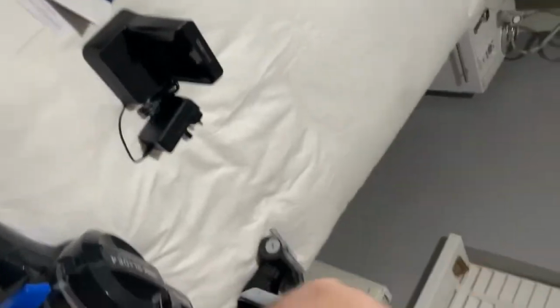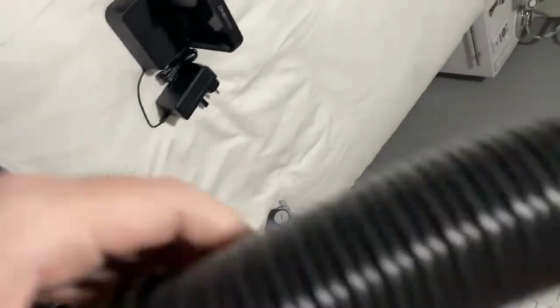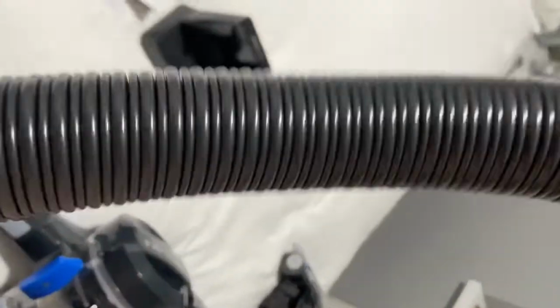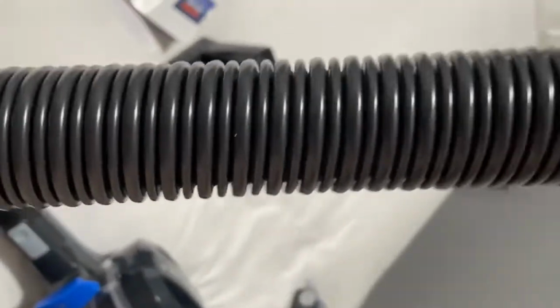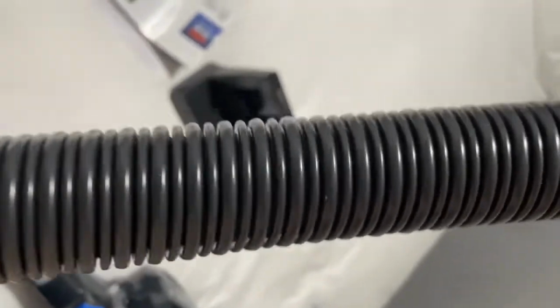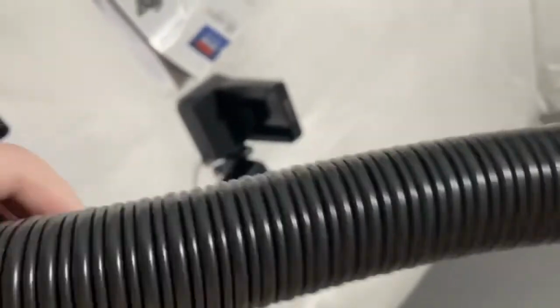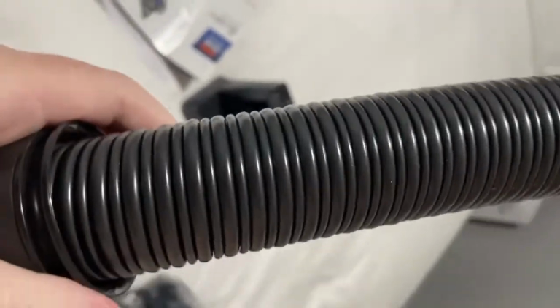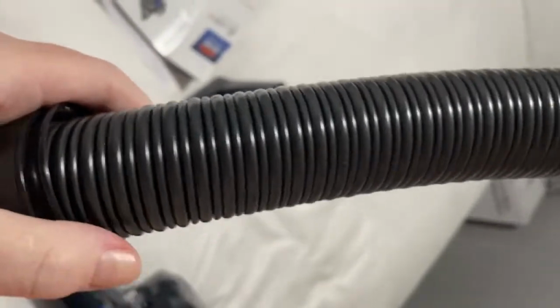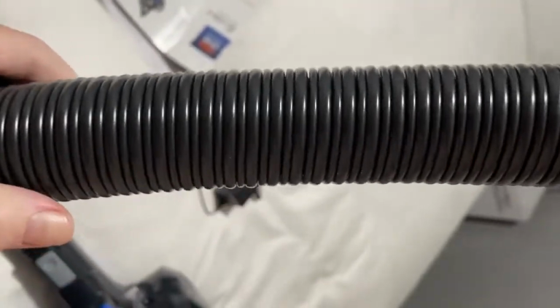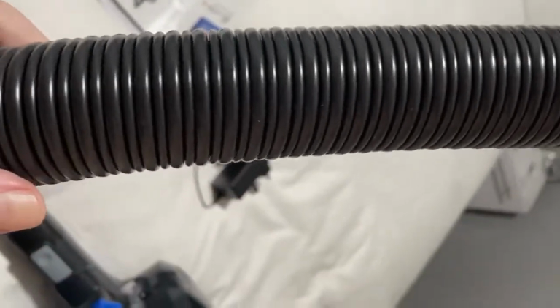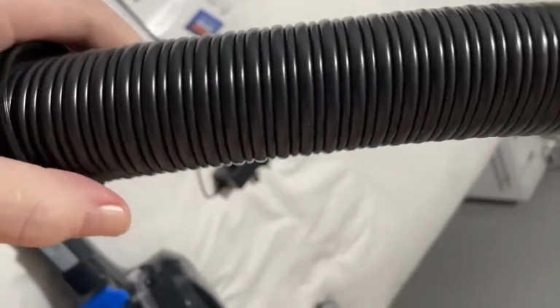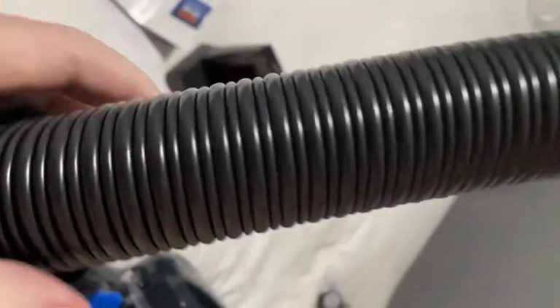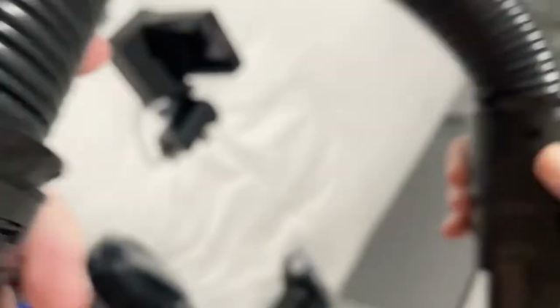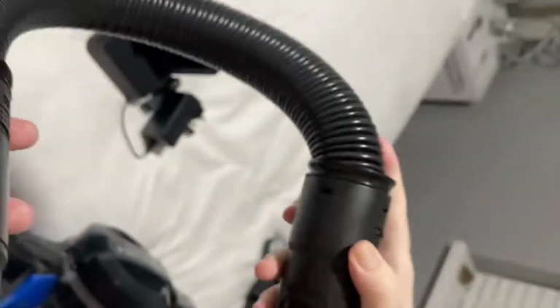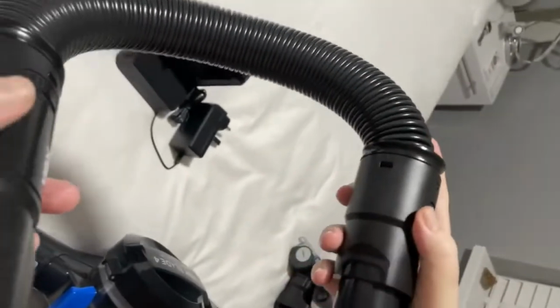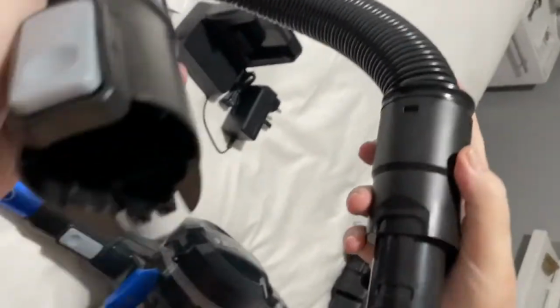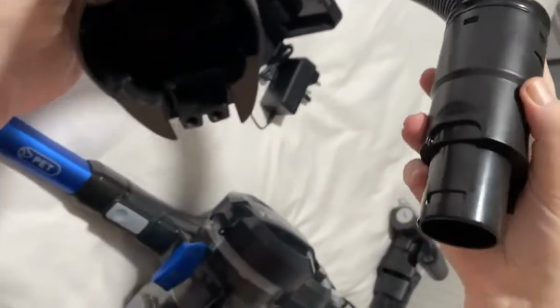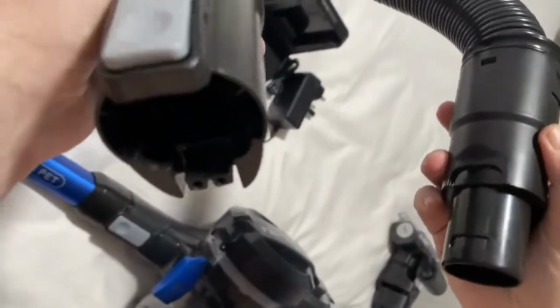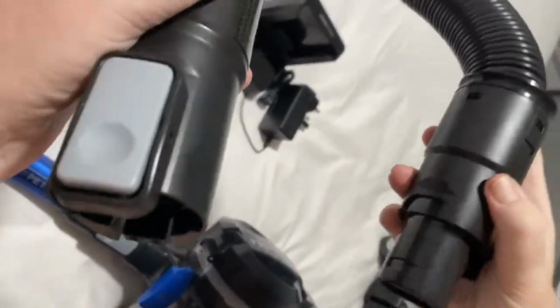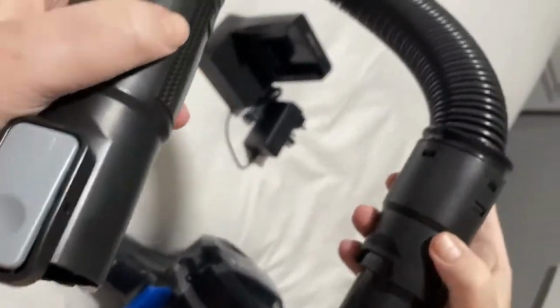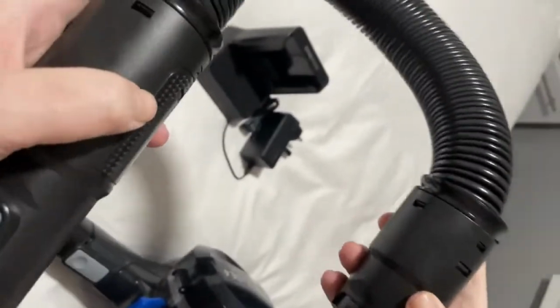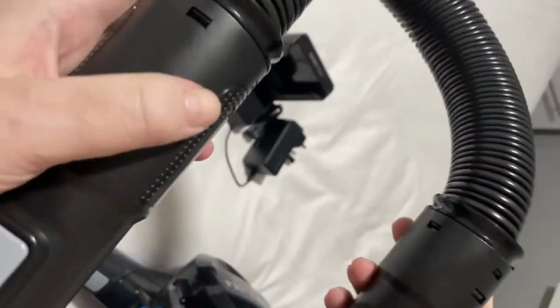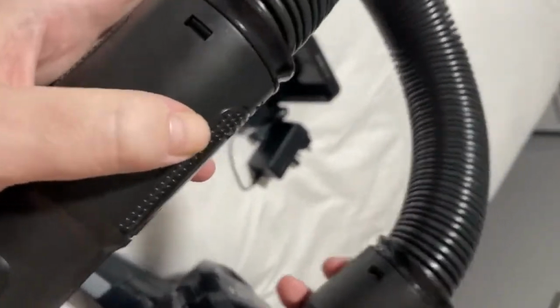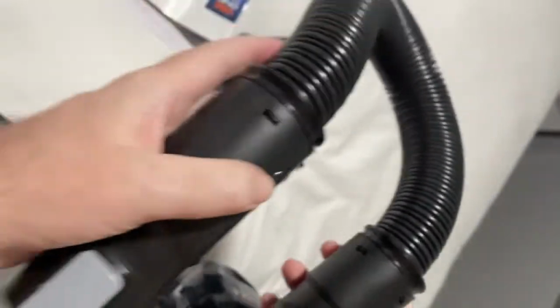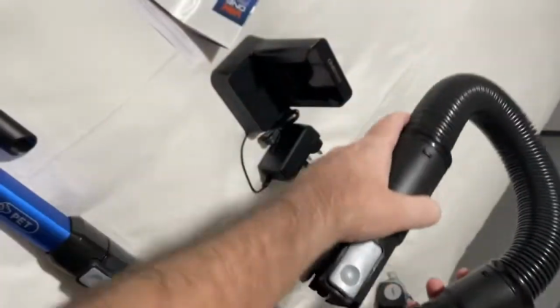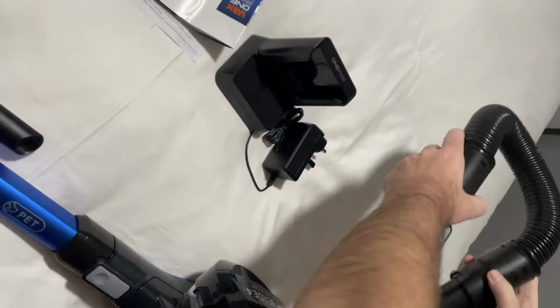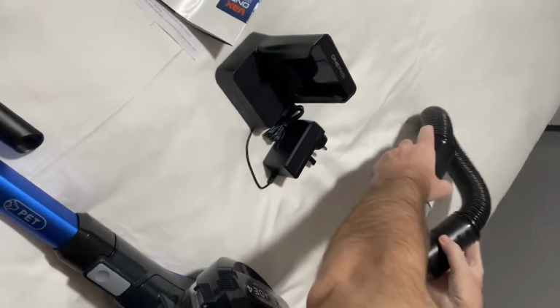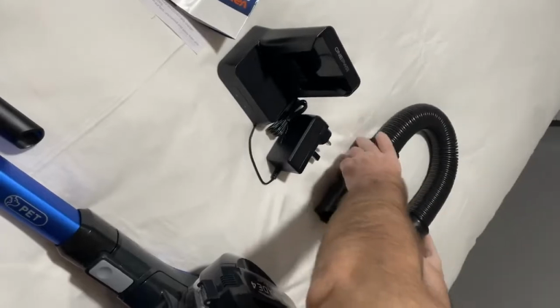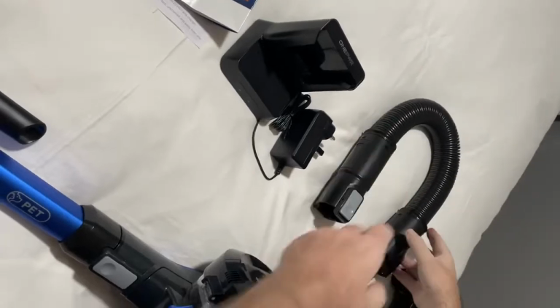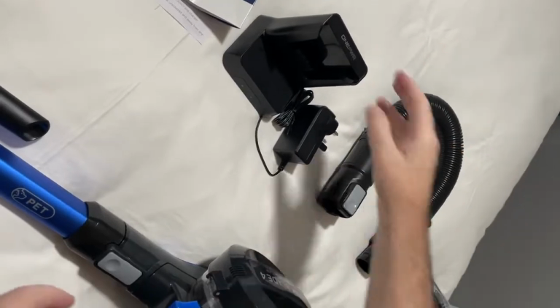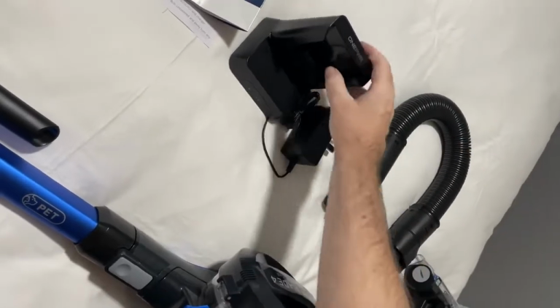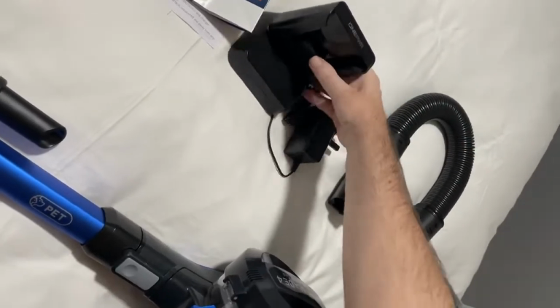You also get your flexible hose which extends to around three or four feet roughly. It simply clicks into position on the hoover, so it's simple to put together.